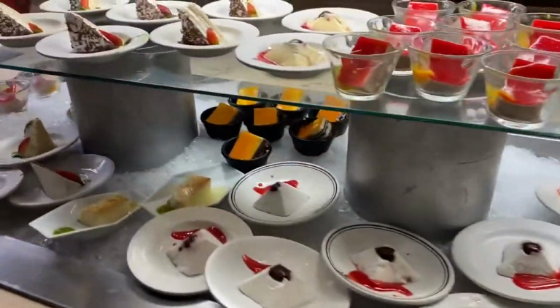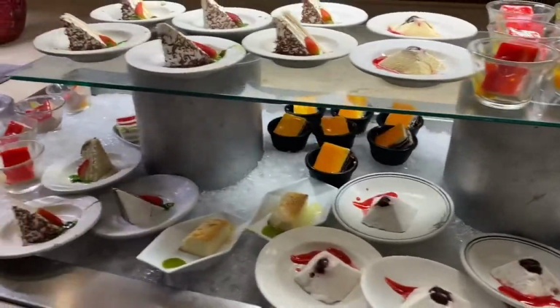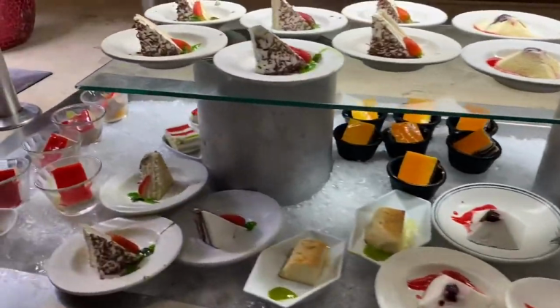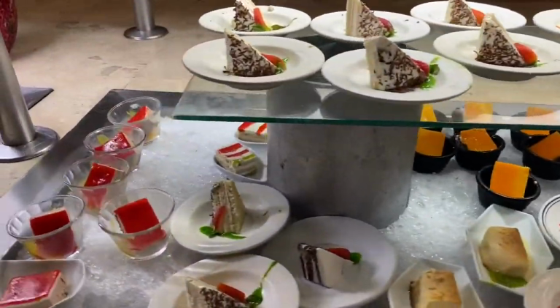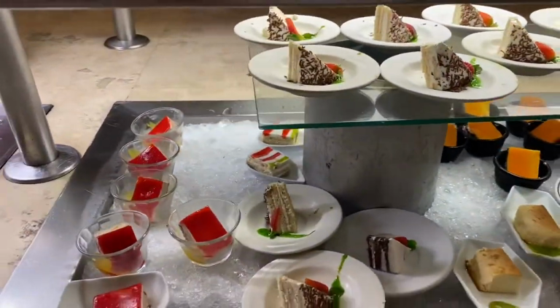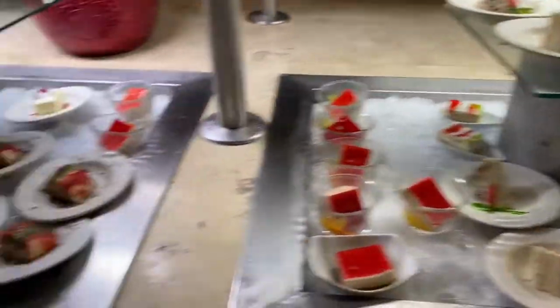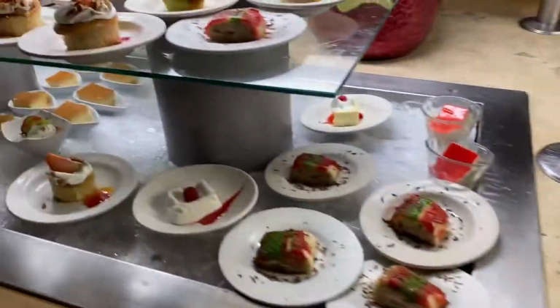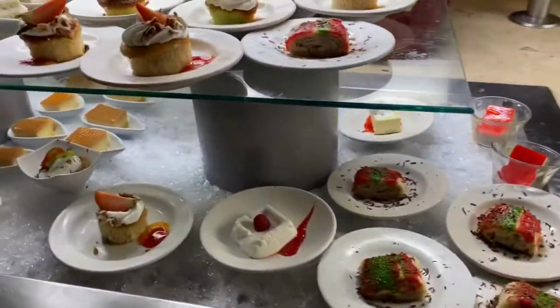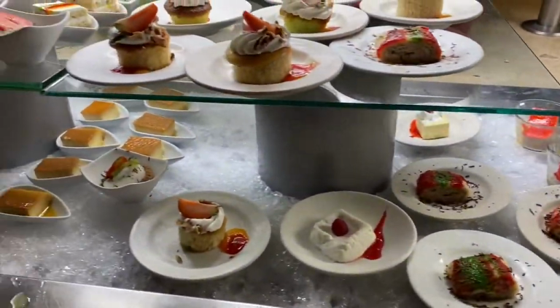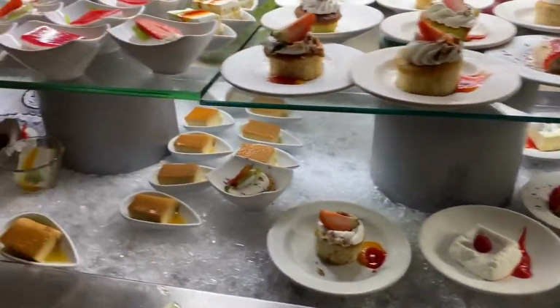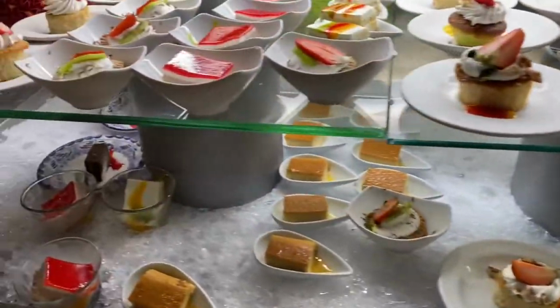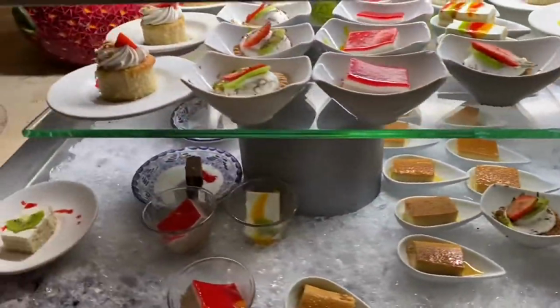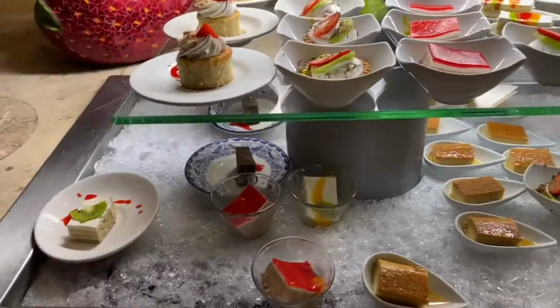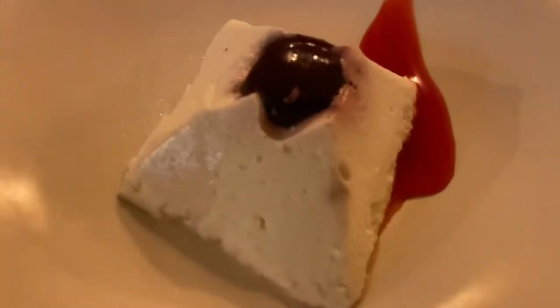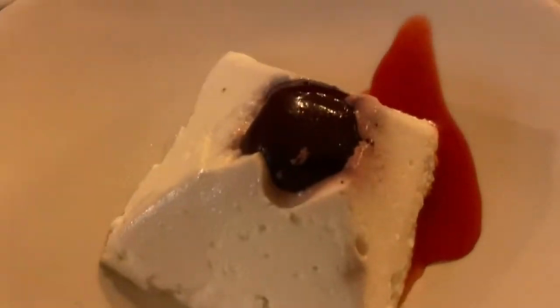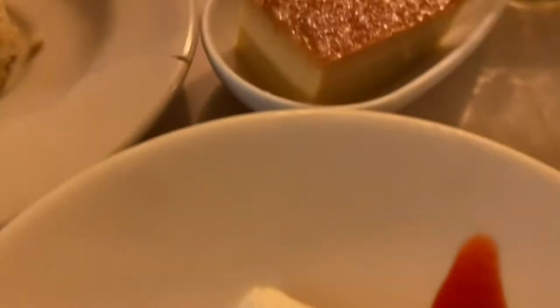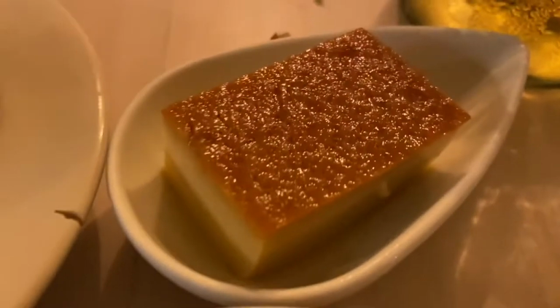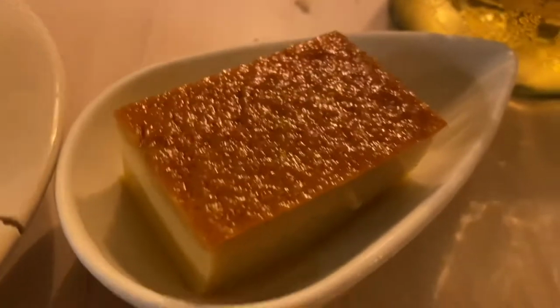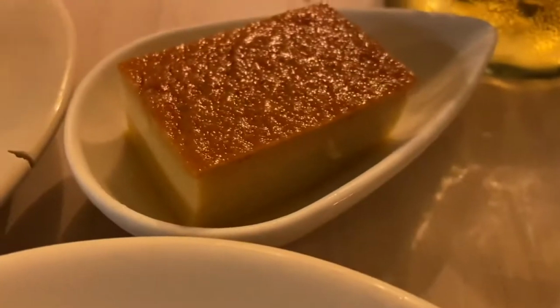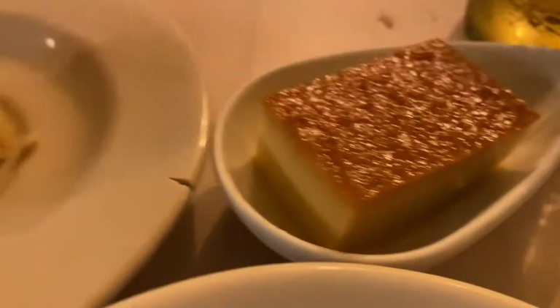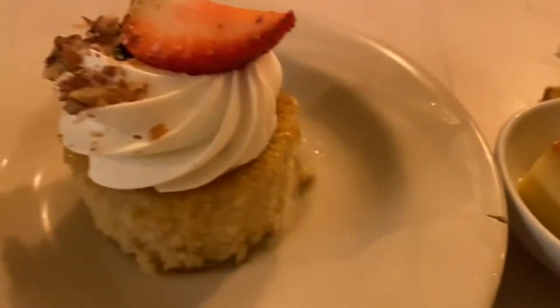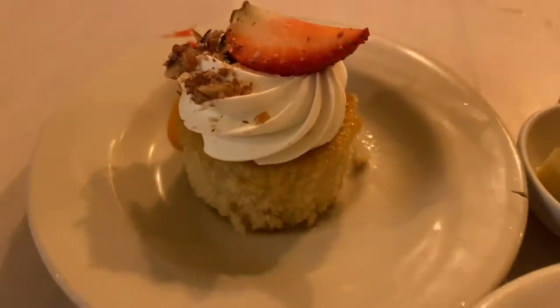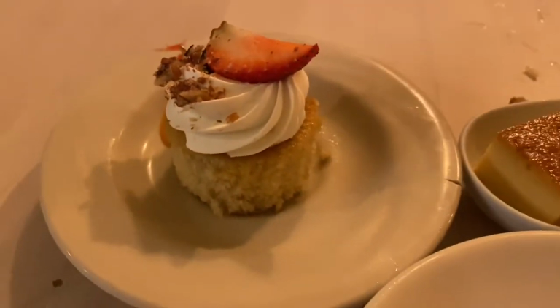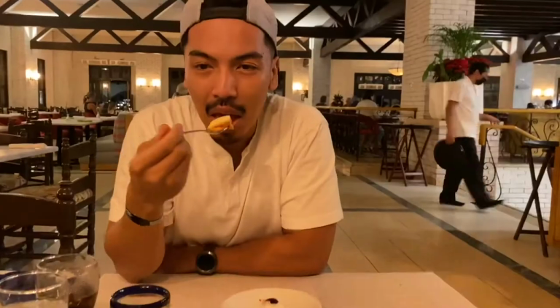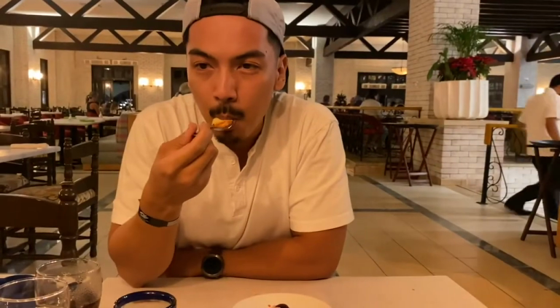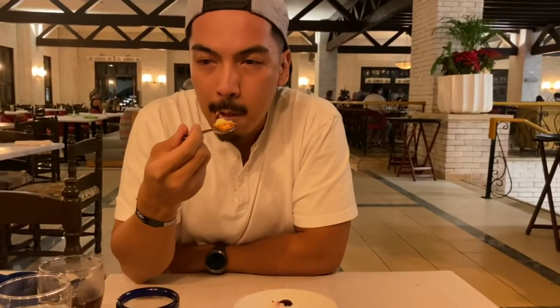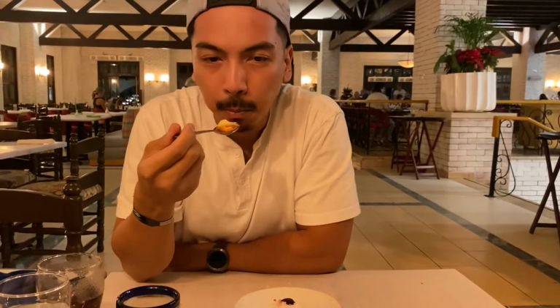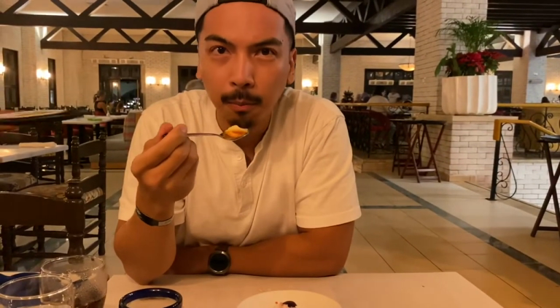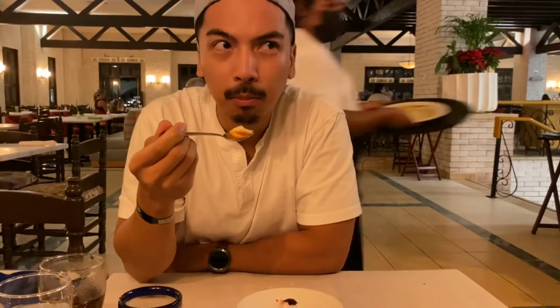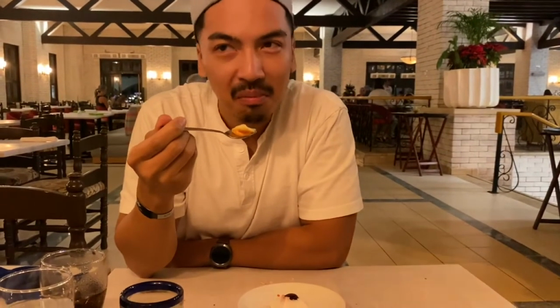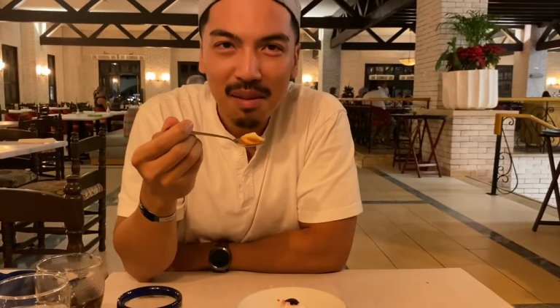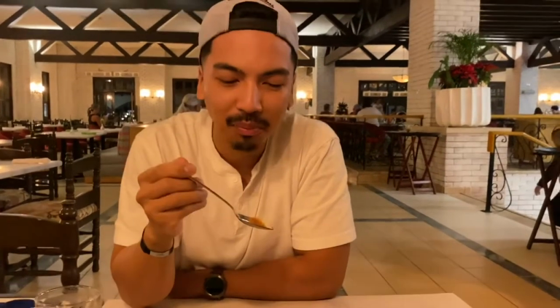Ito ang pinaka-favorite part ko about this buffet — ang dami ng selections ng mga desserts. So I got this cheesecake thing, a leche flan, and some kind of caramel cake. Taste test ng leche flan — masarap, but not as good as how we make it.